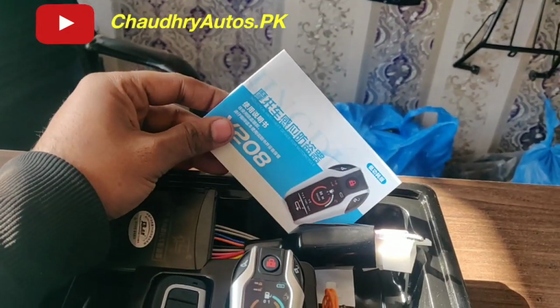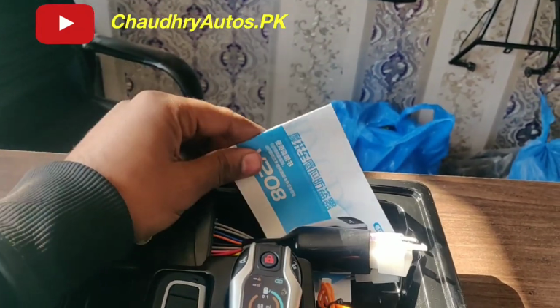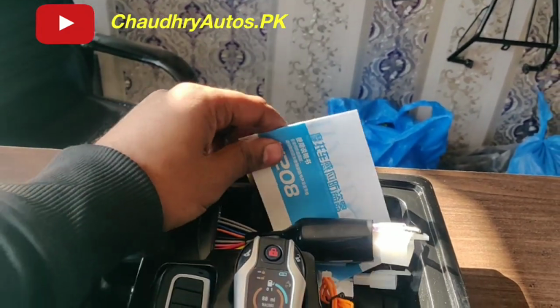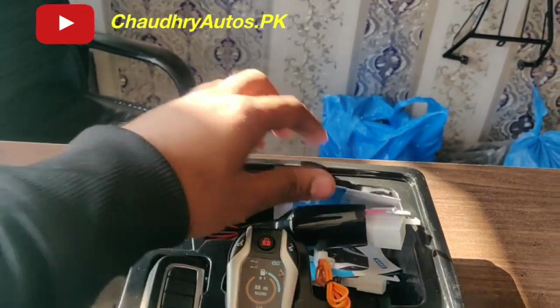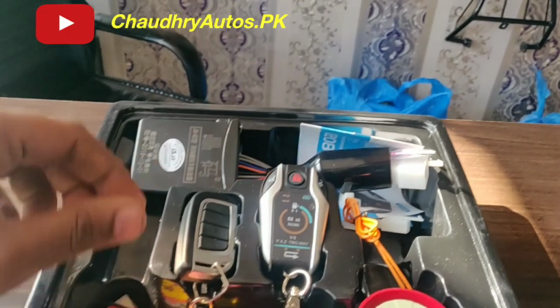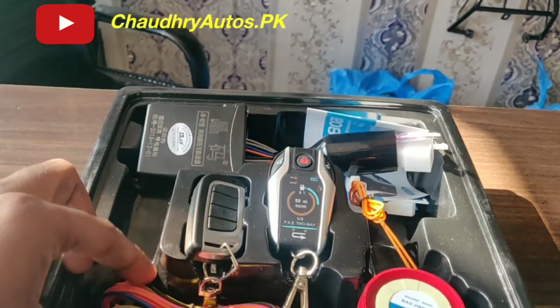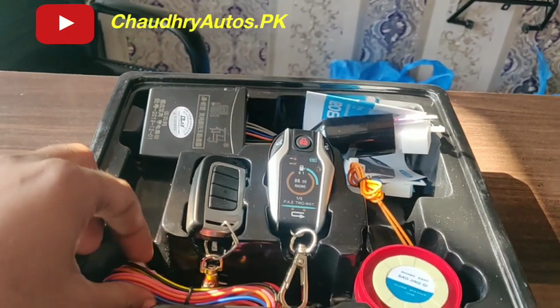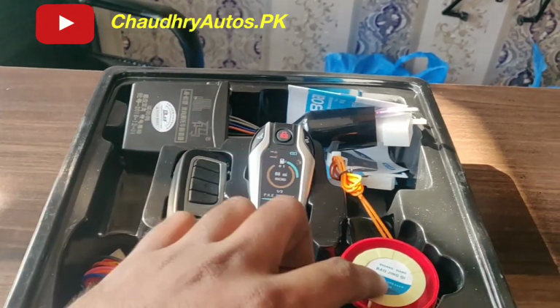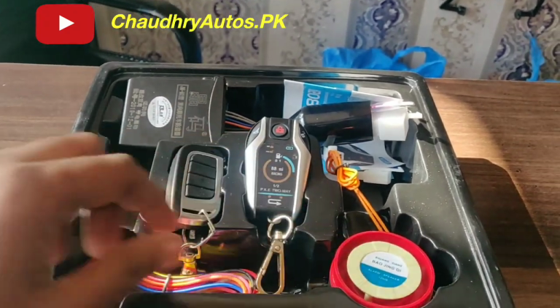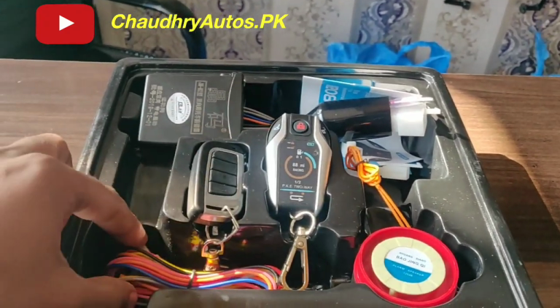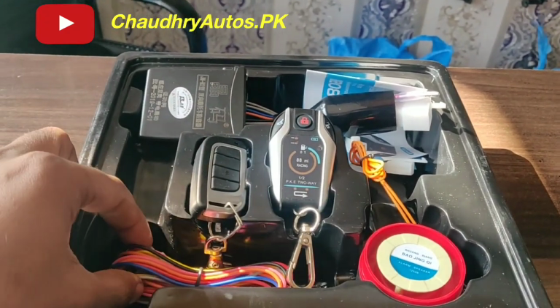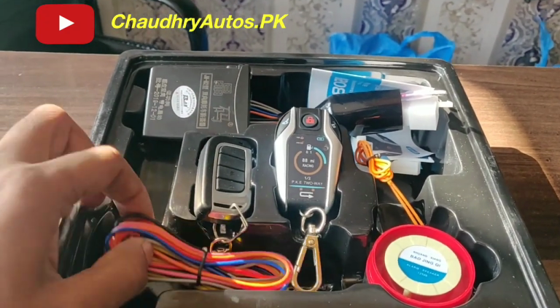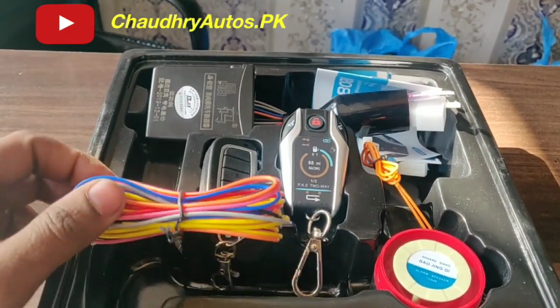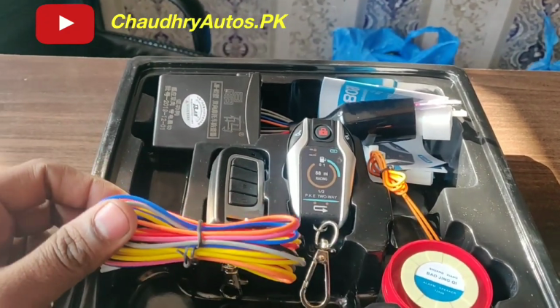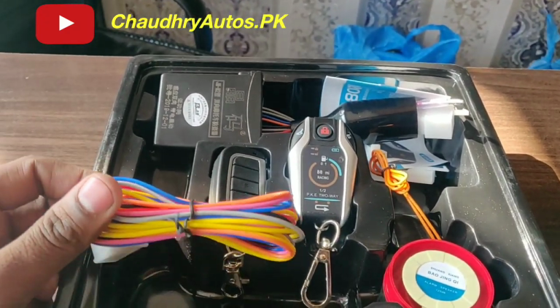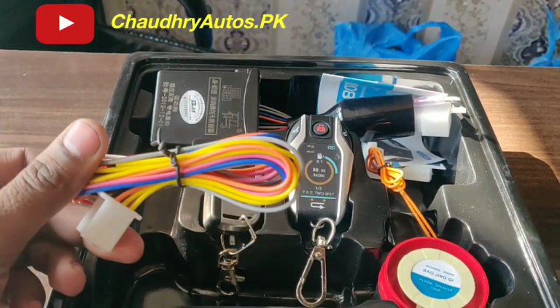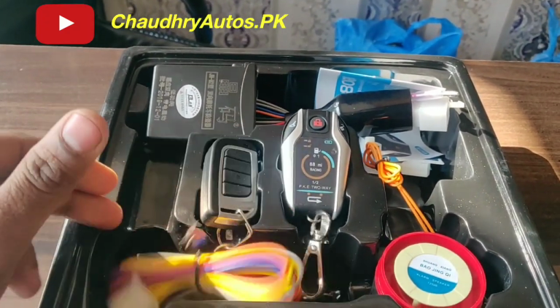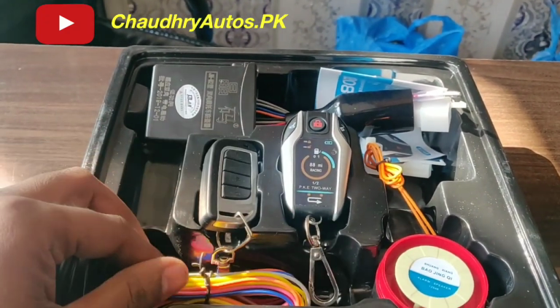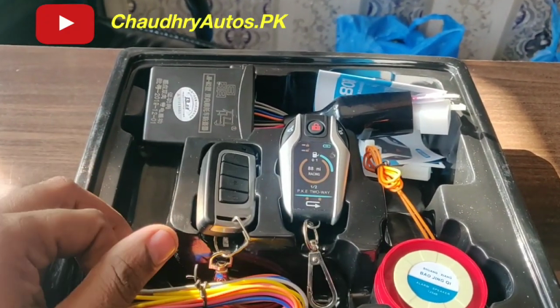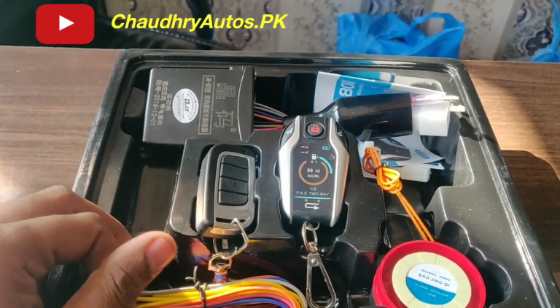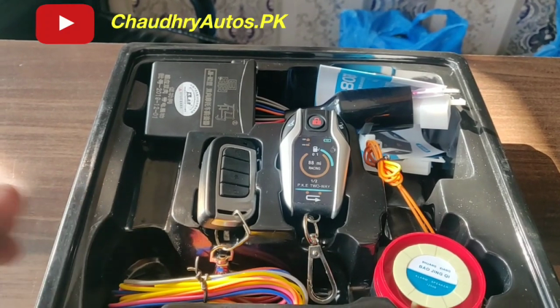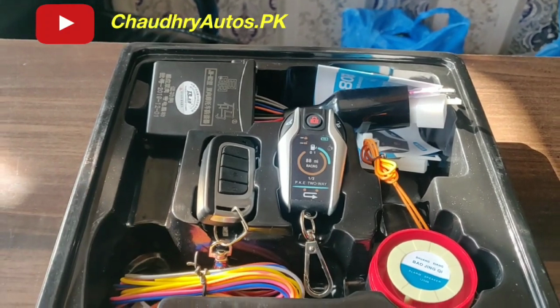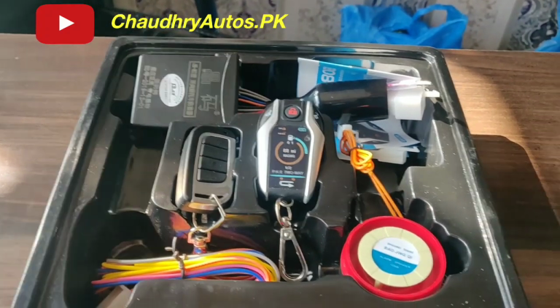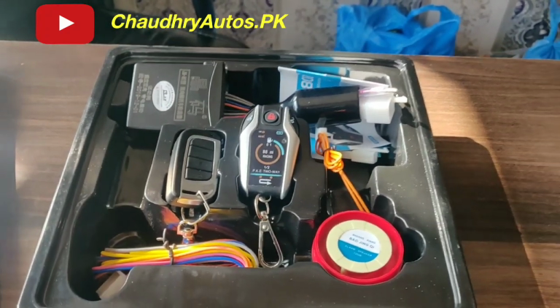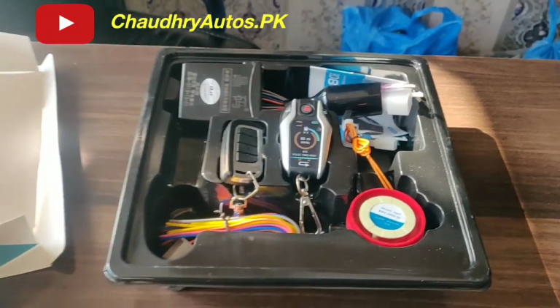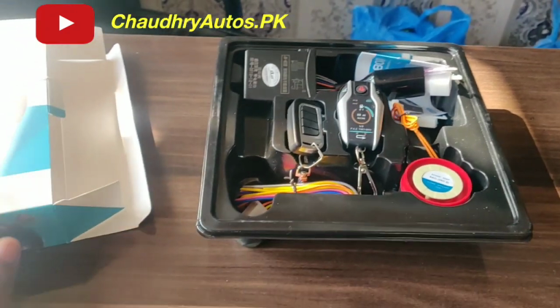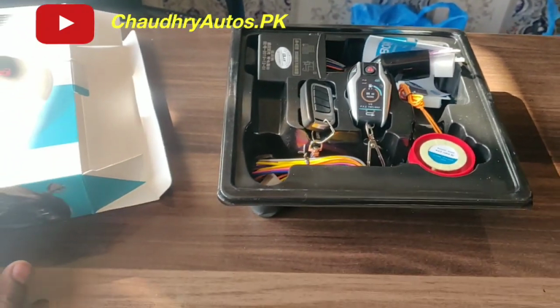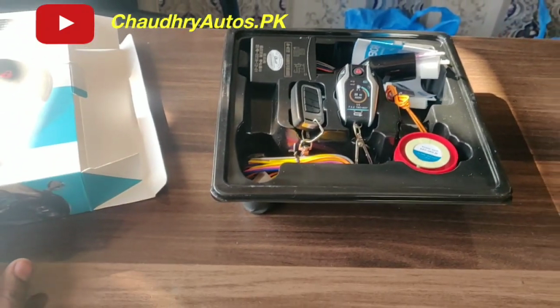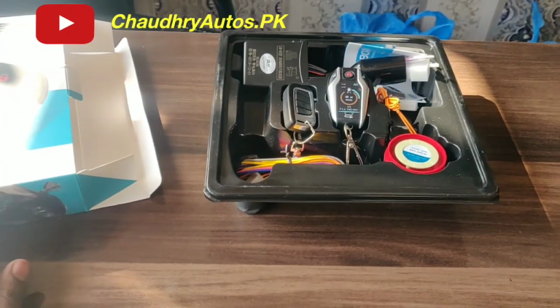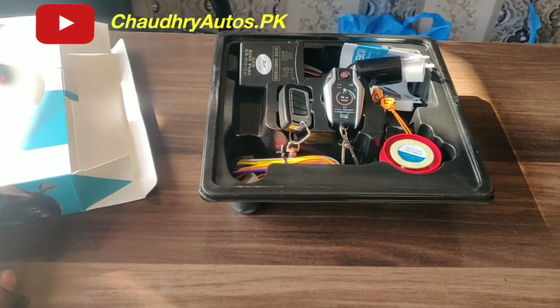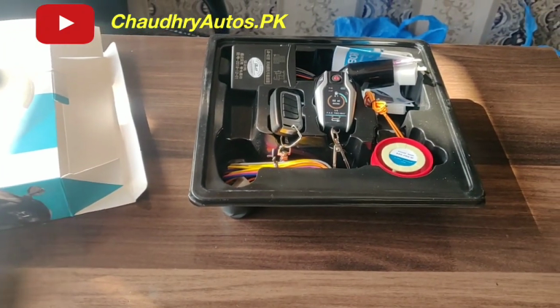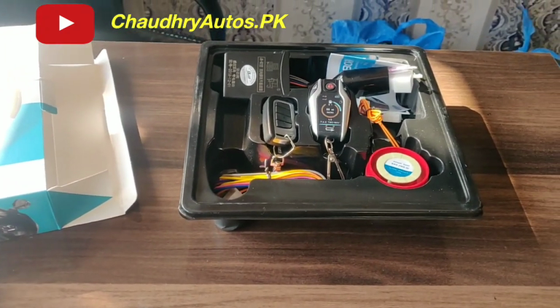Key catalog. And there's the alarm speaker as well. Thank you very much for watching this video.